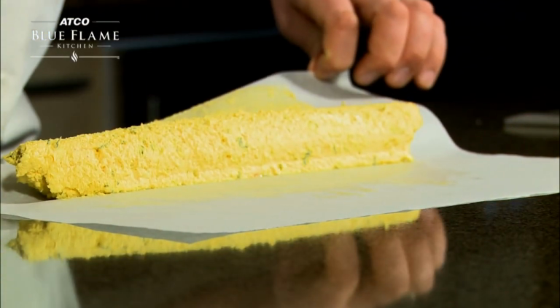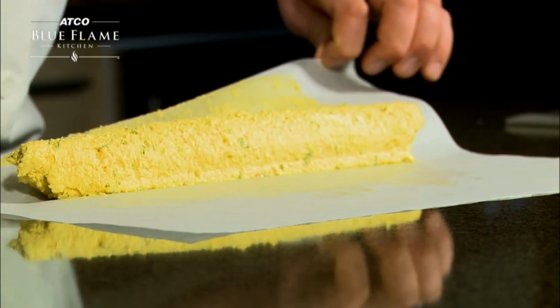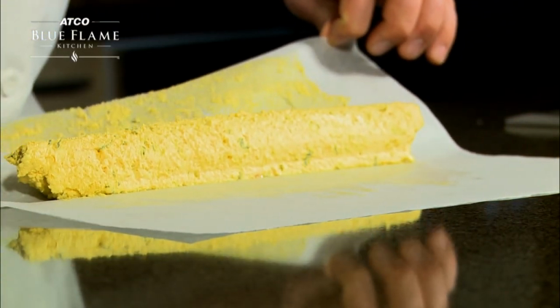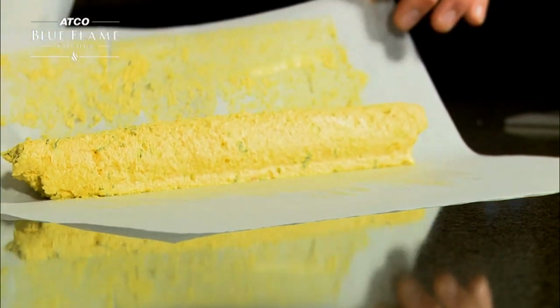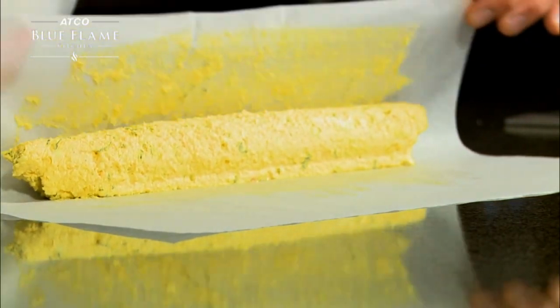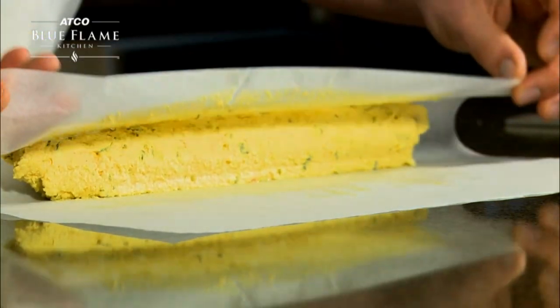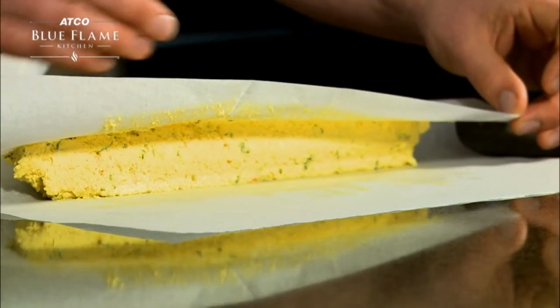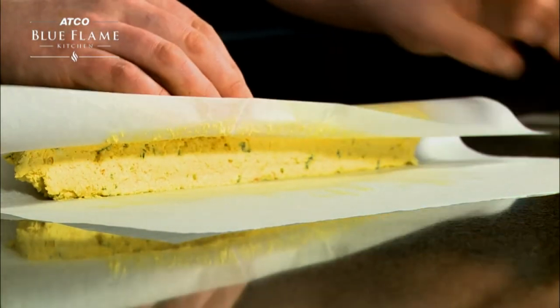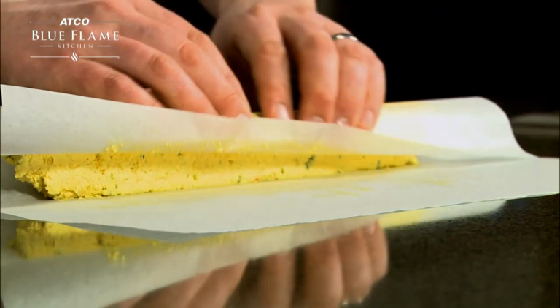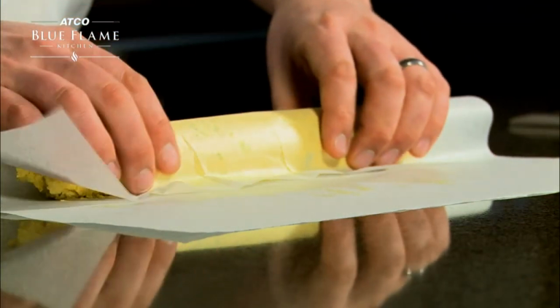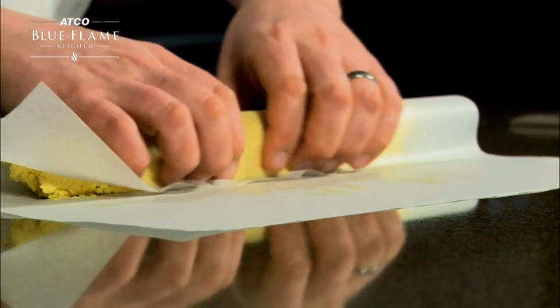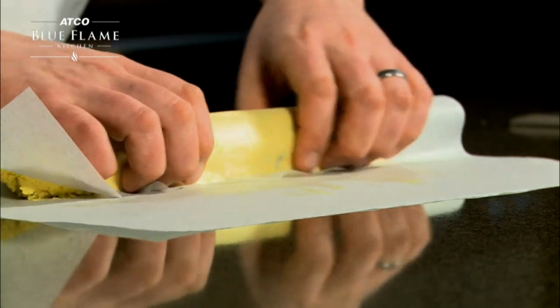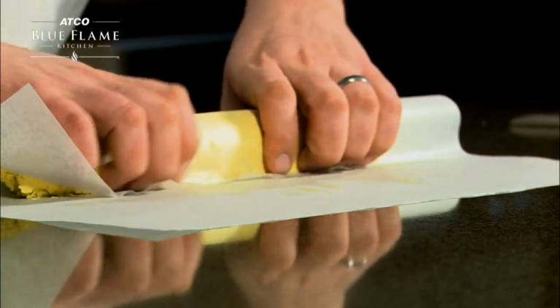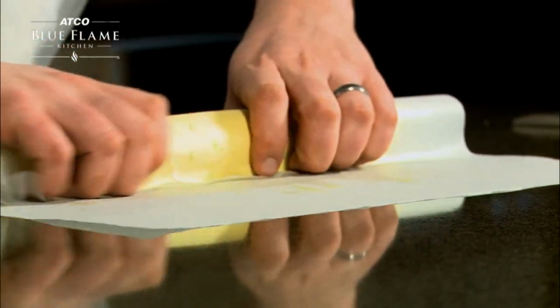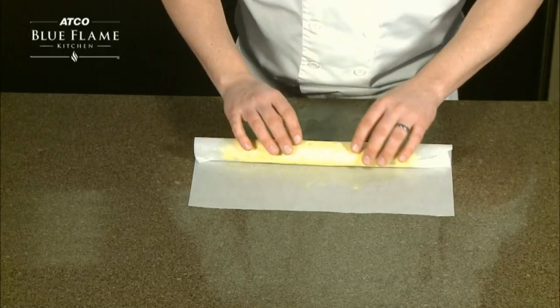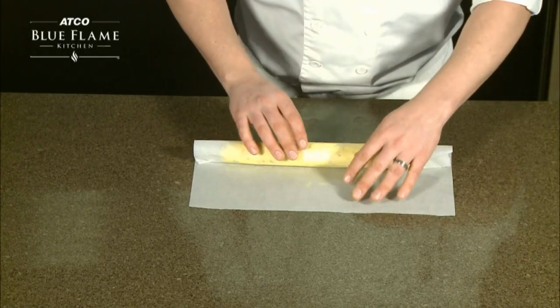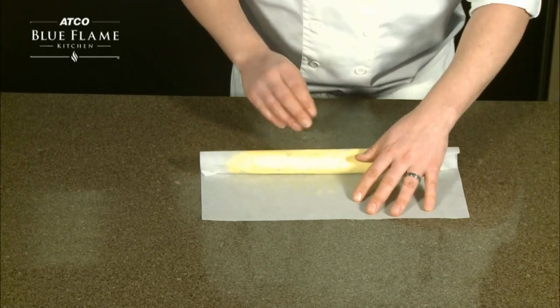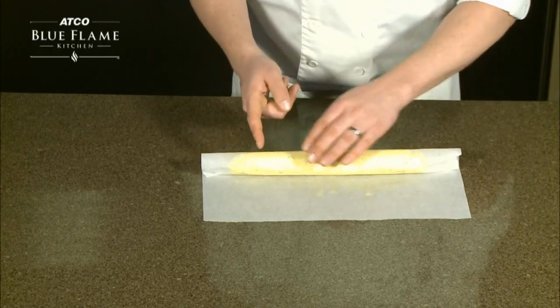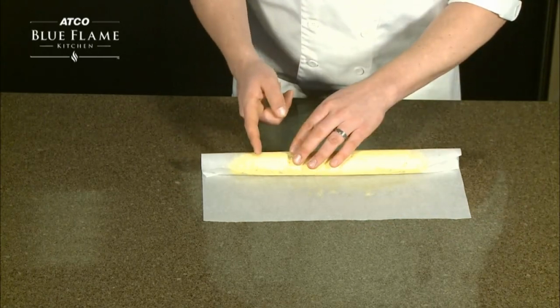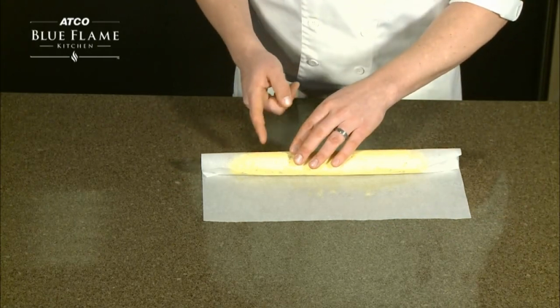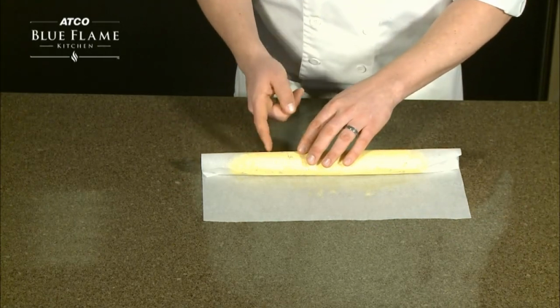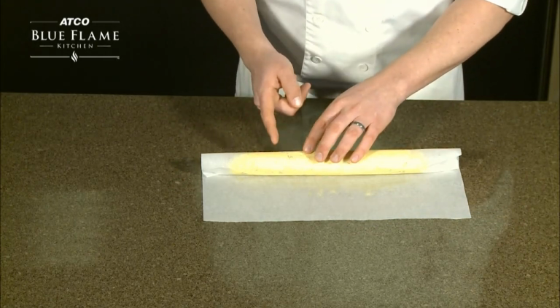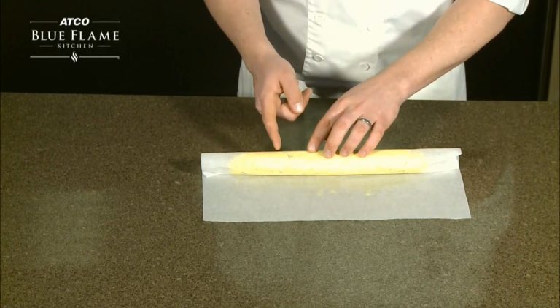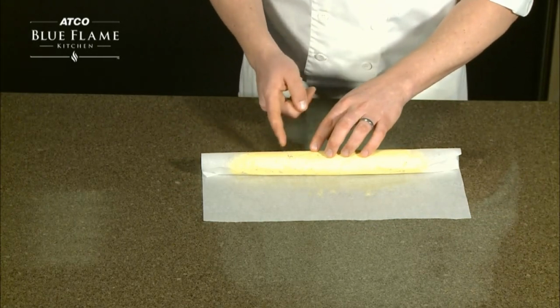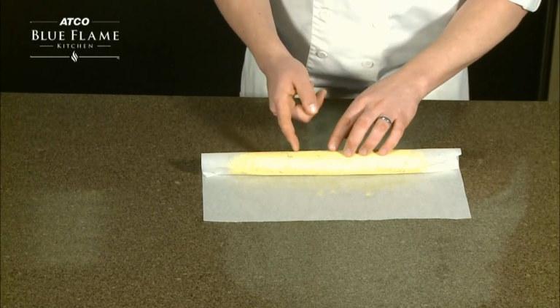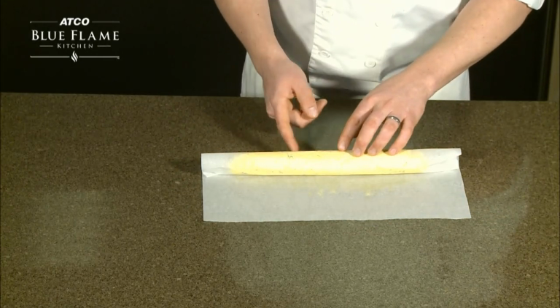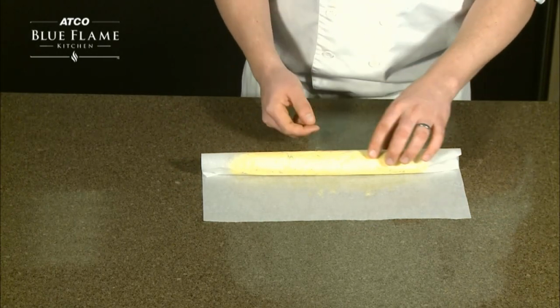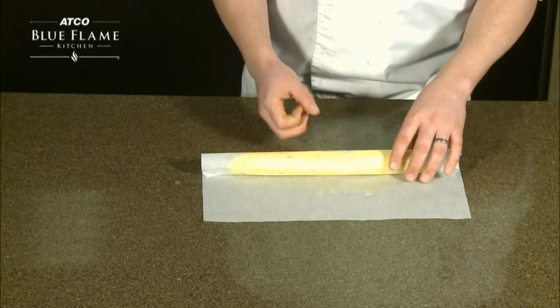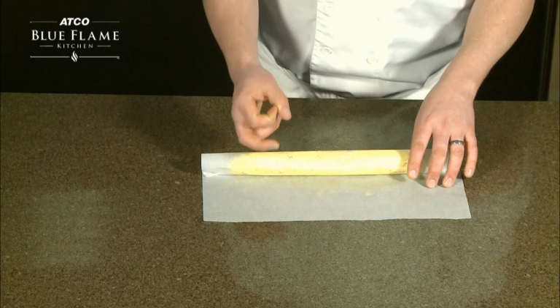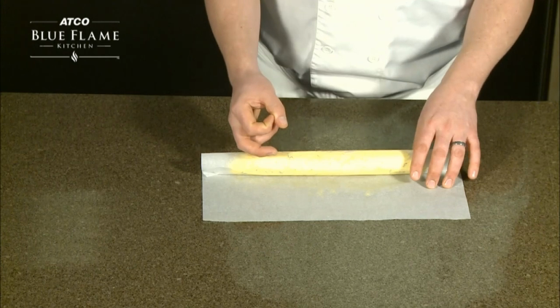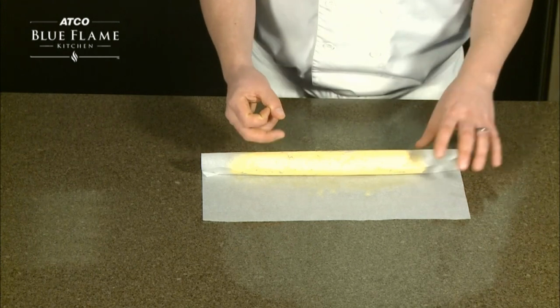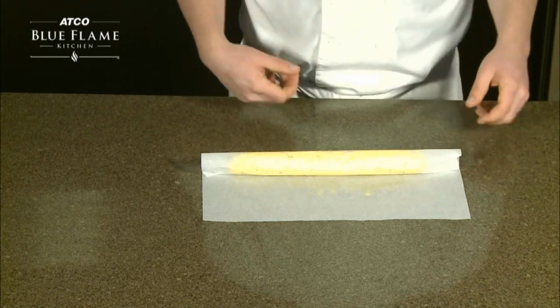When it comes time to use the butter, simply unwrap it and slice it into round coins for serving on top of steaks, with dinner rolls, or for any other use.